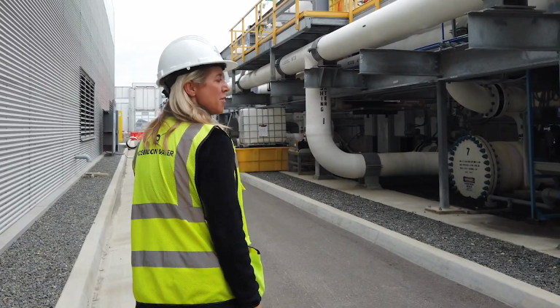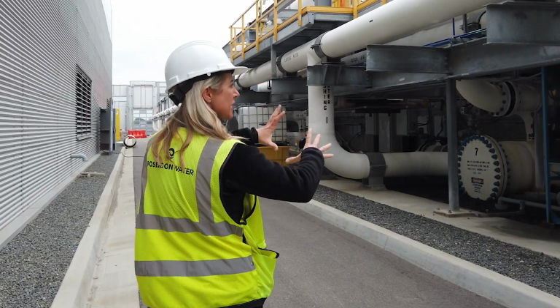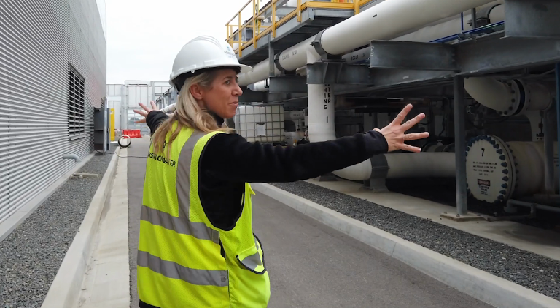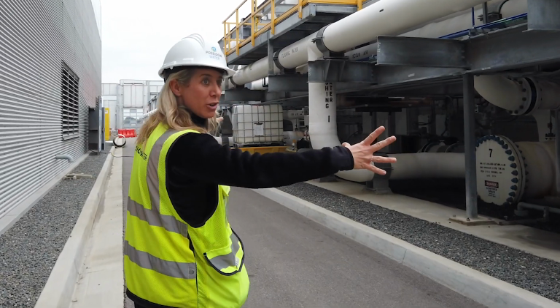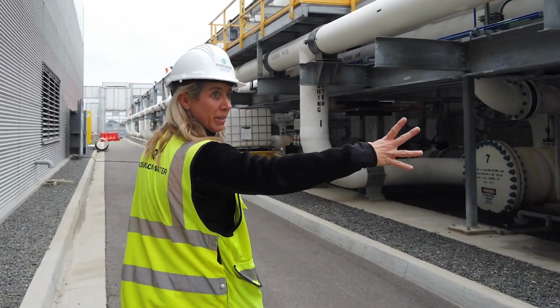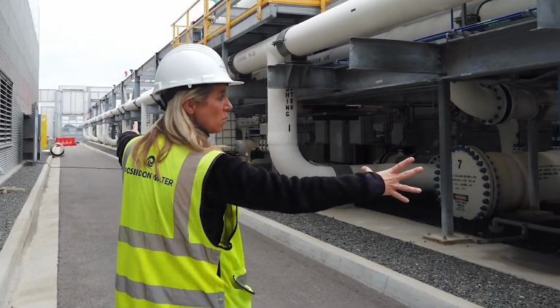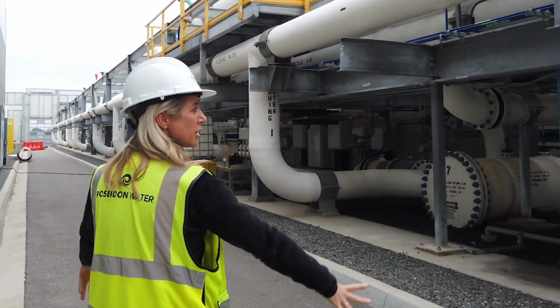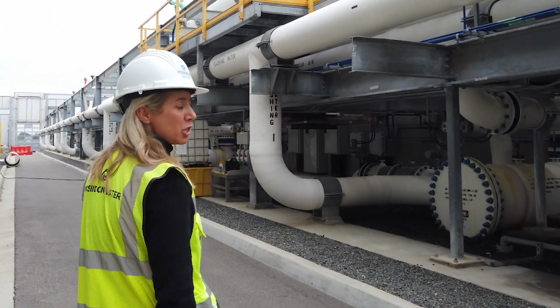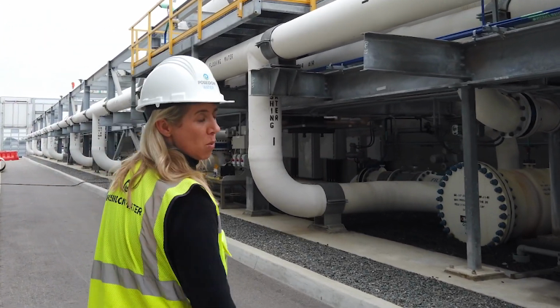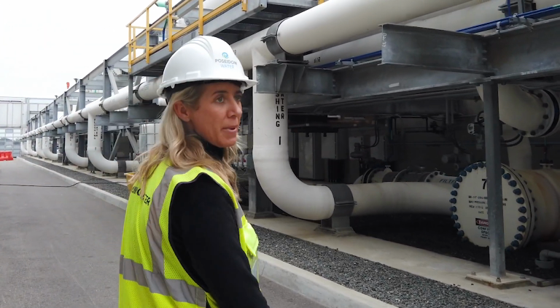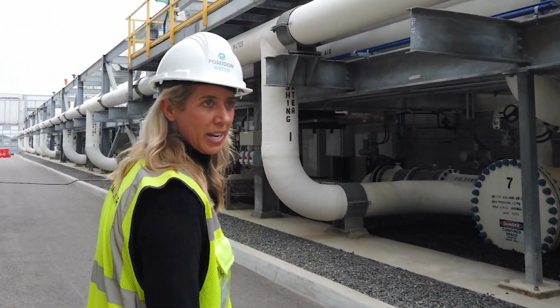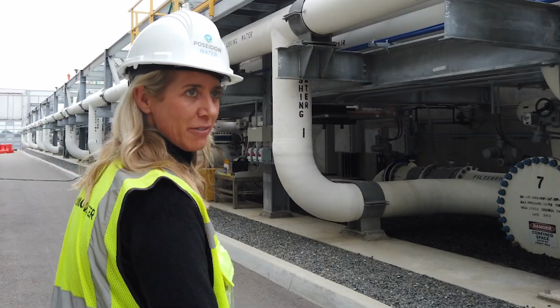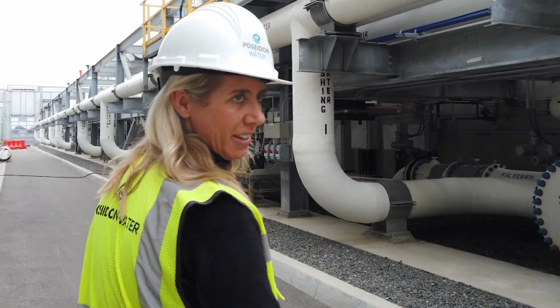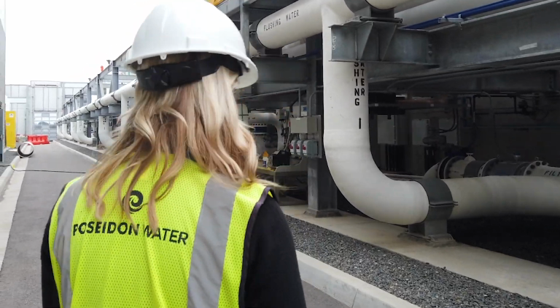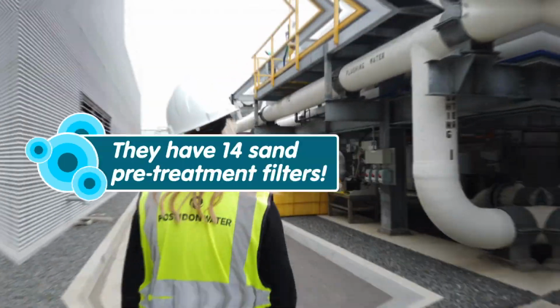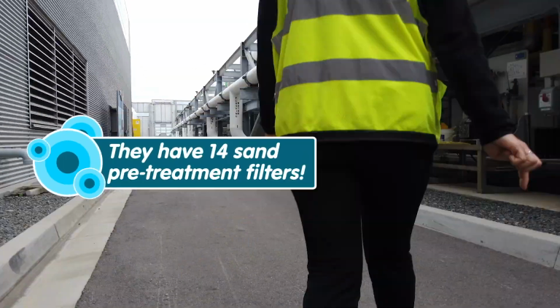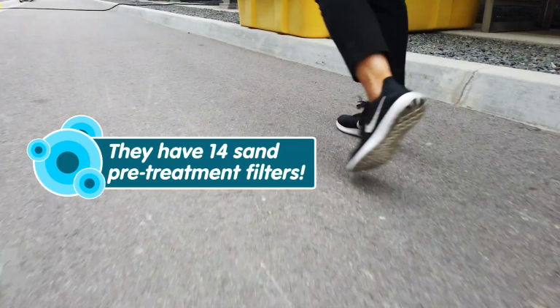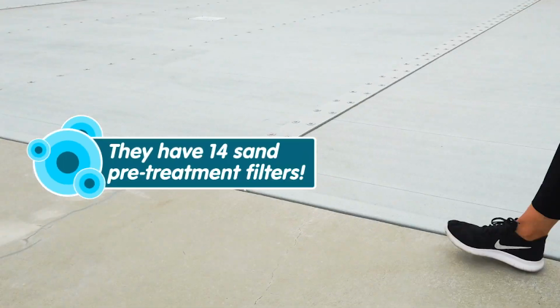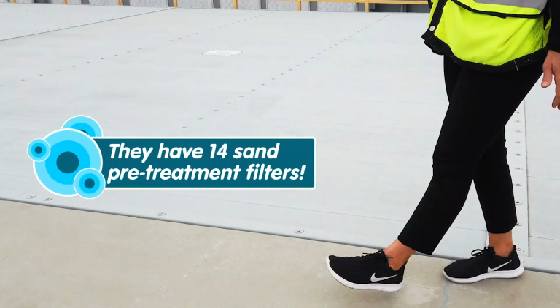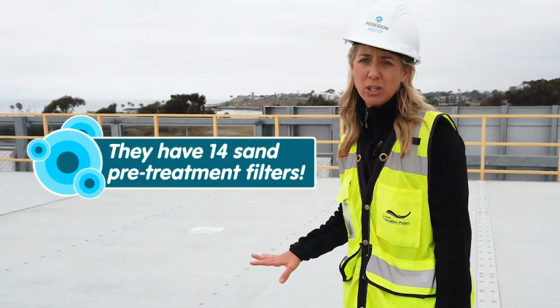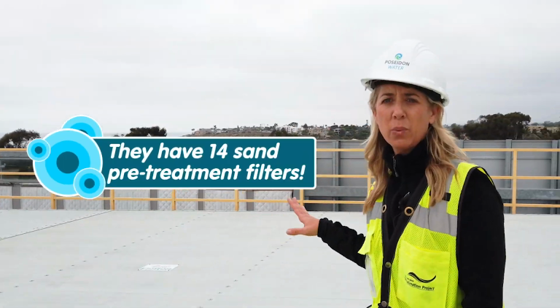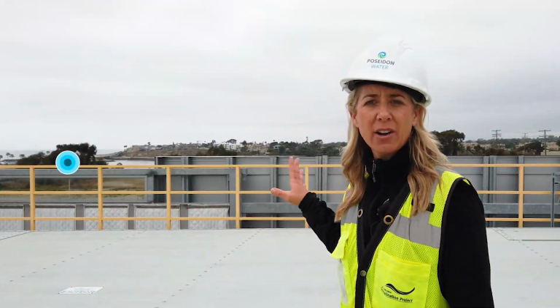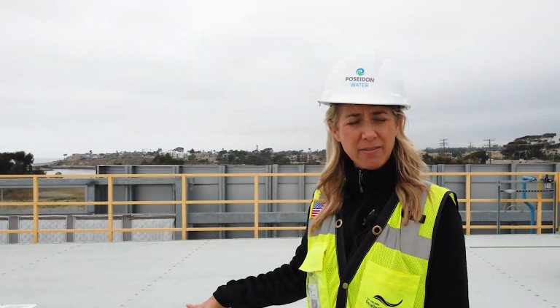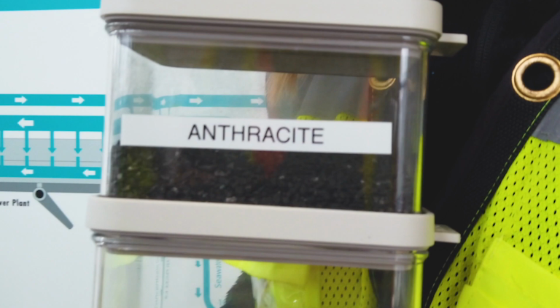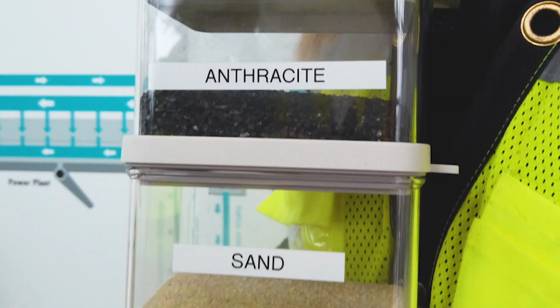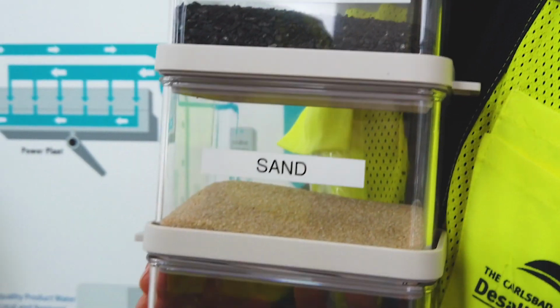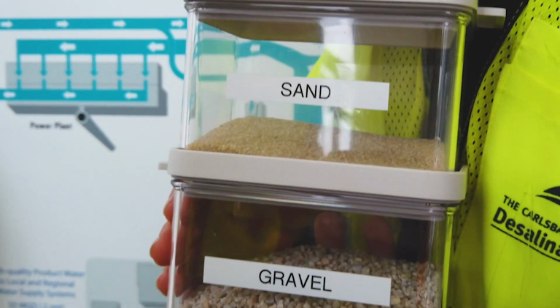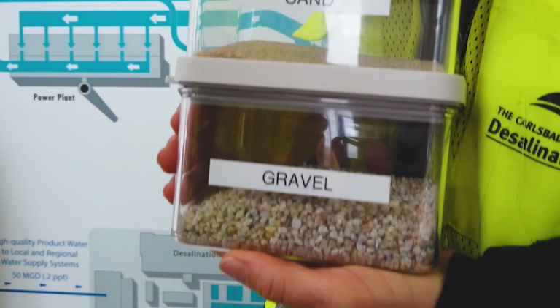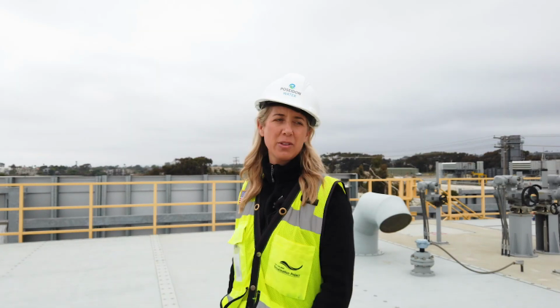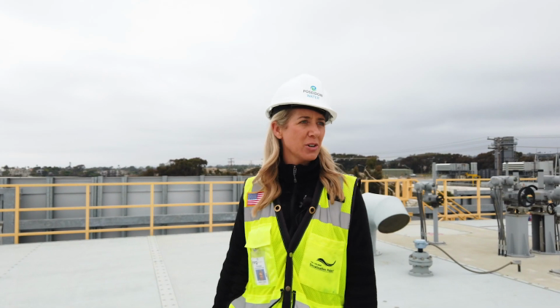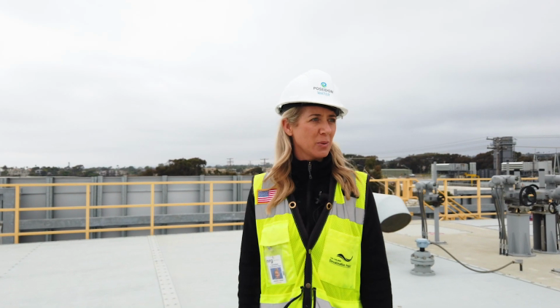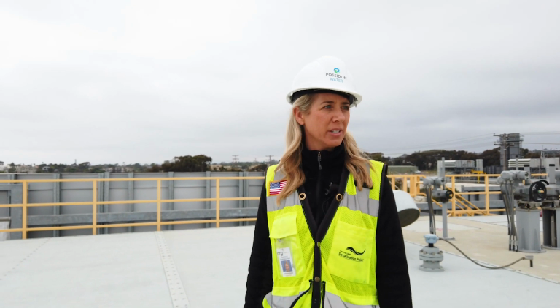This is our sand pre-treatment building where the first stop the water makes when it enters the facility. This is where we take out any of the suspended solids that are in the water before we go to the reverse osmosis building.